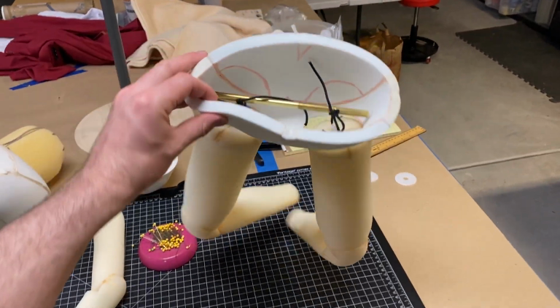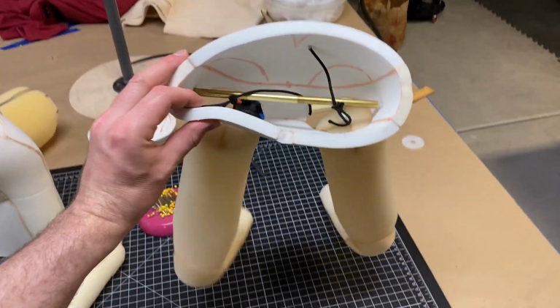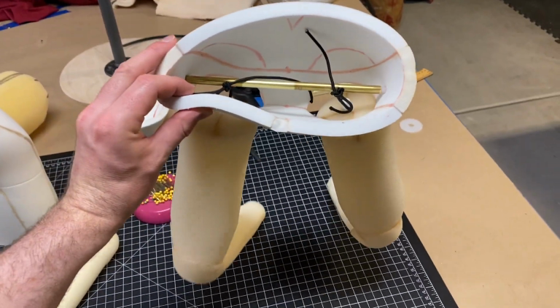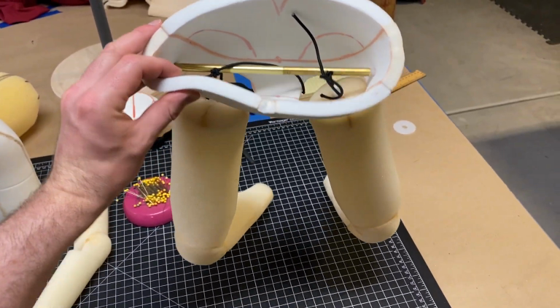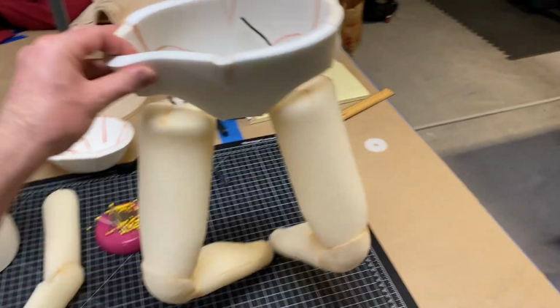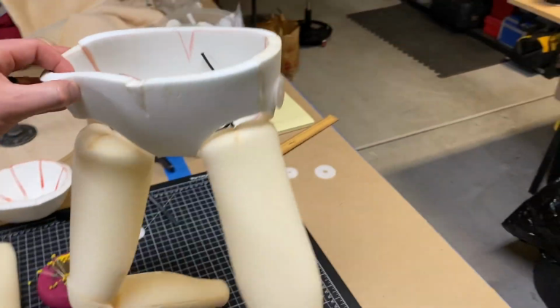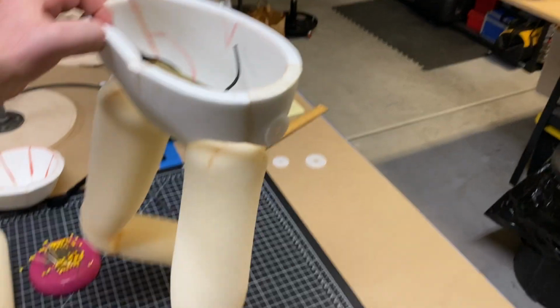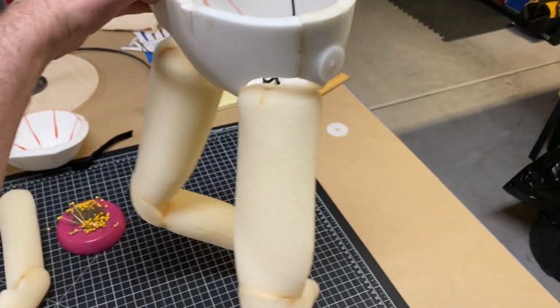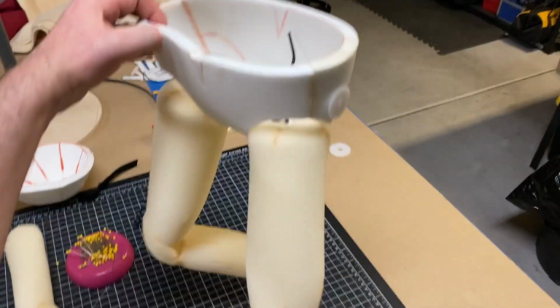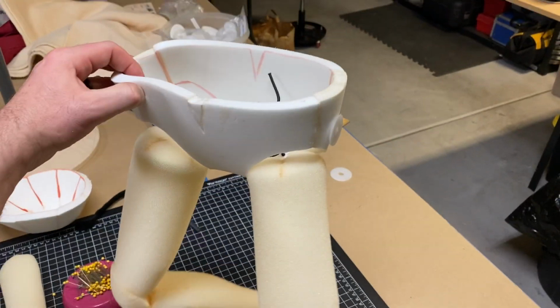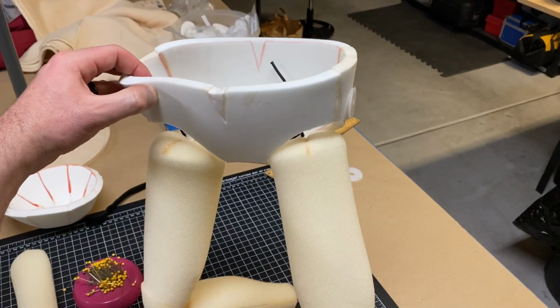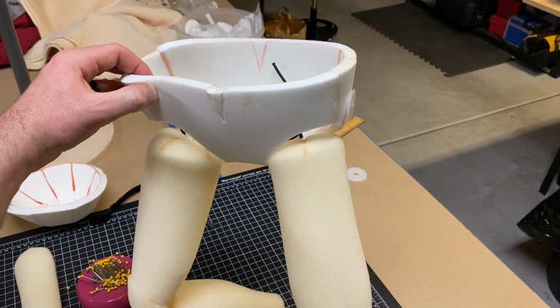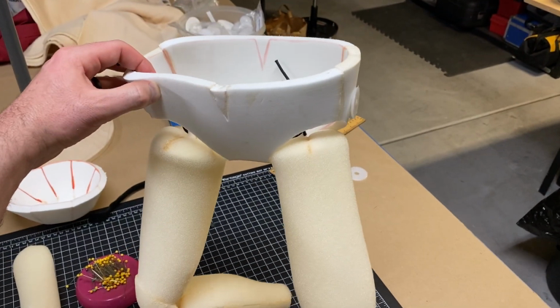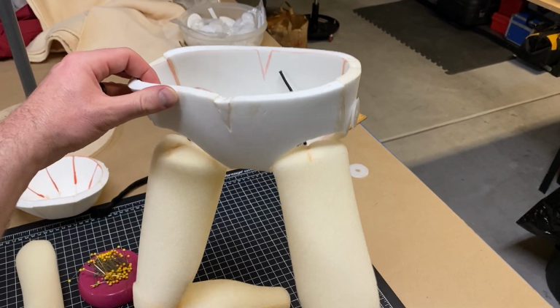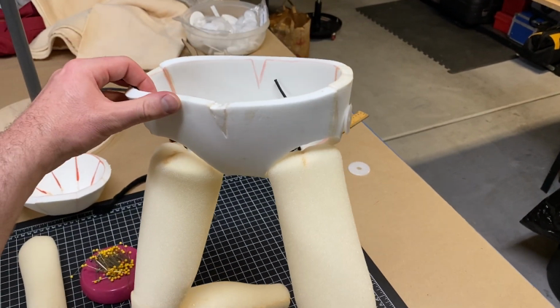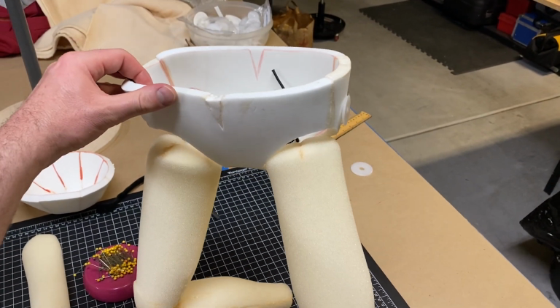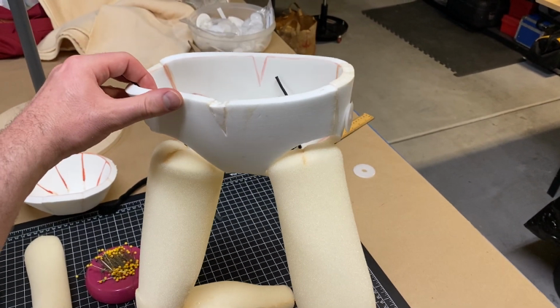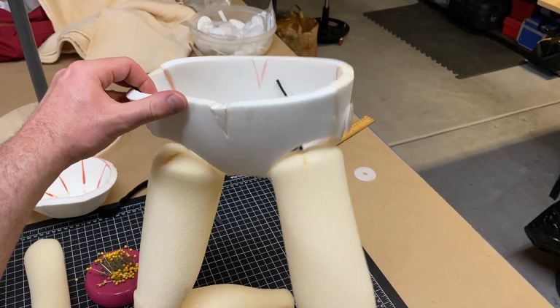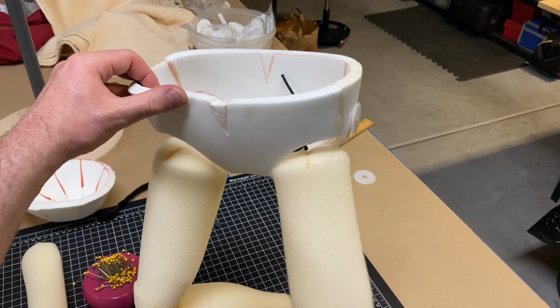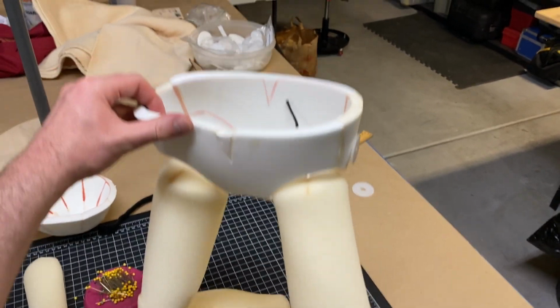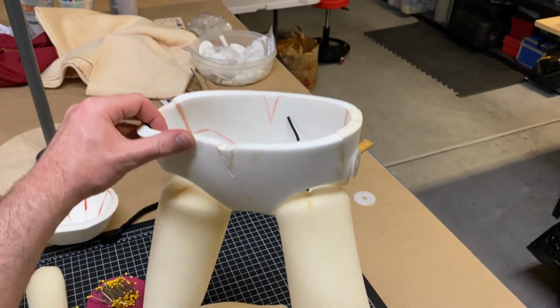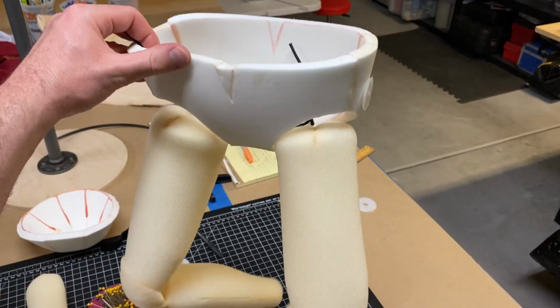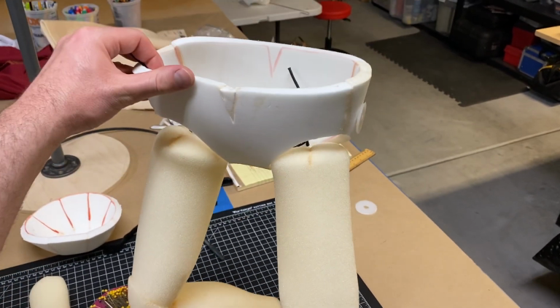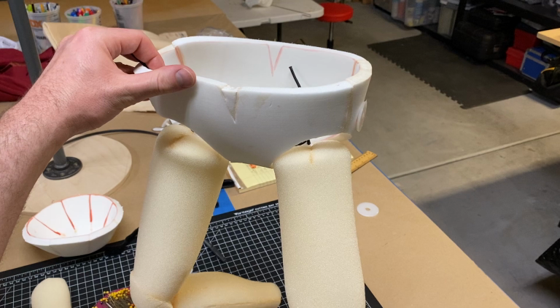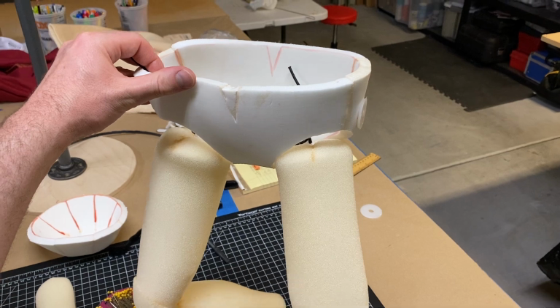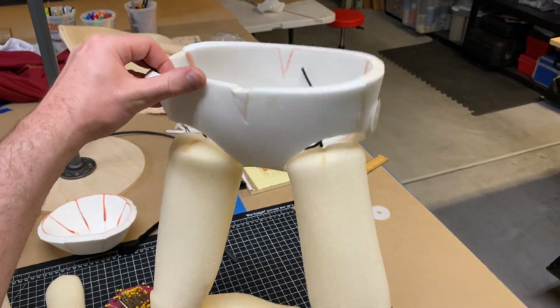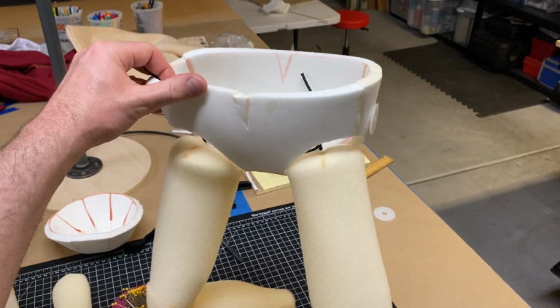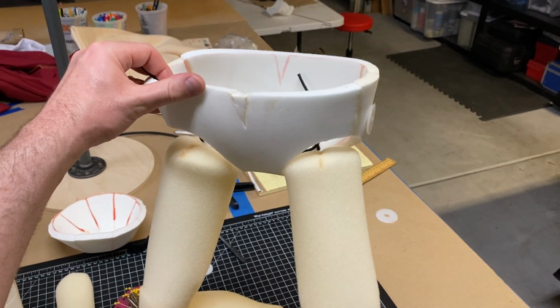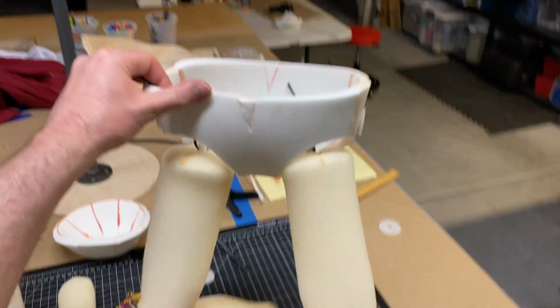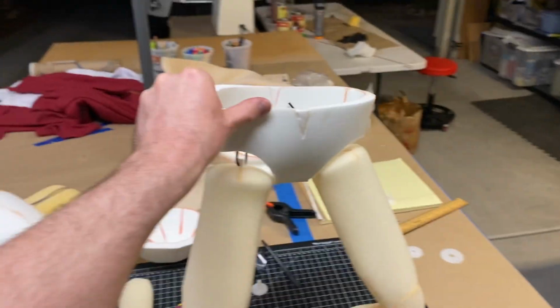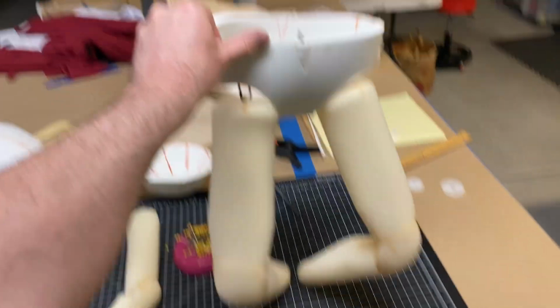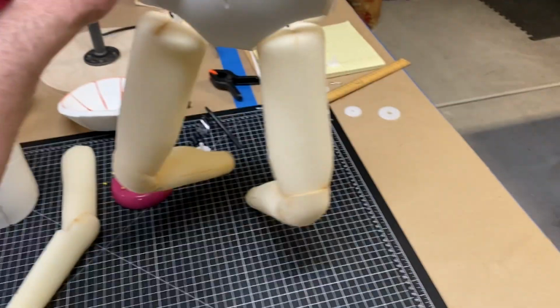Anyway, that's what's going on with the legs, and then these will have several straps of velcro which will go up and velcro onto the lower half of the torso.